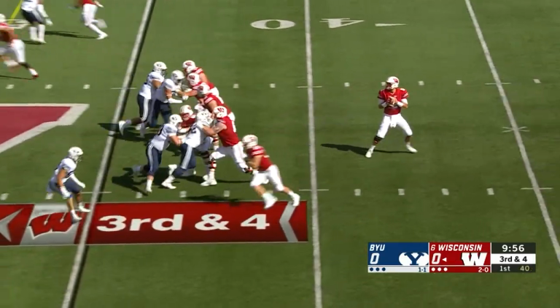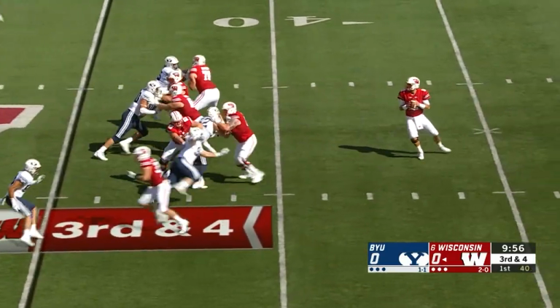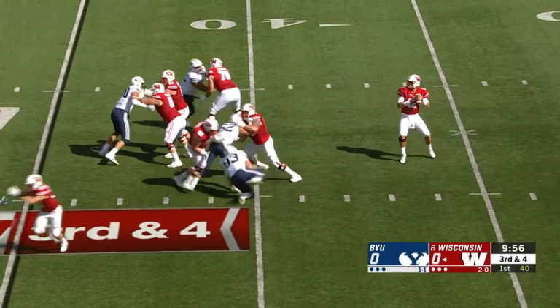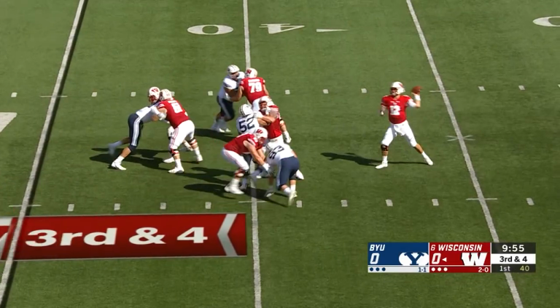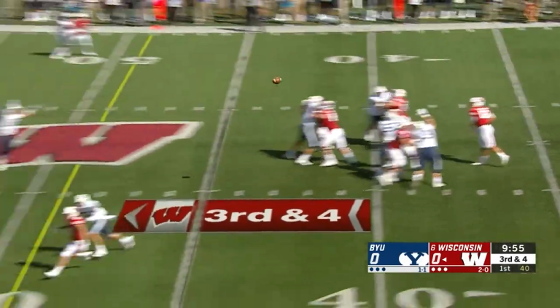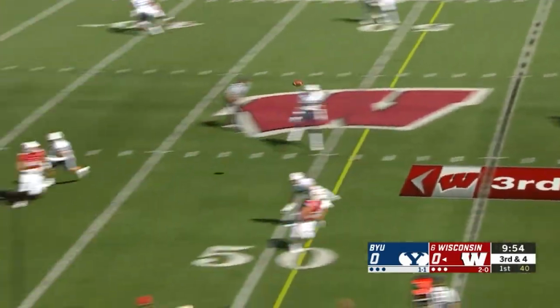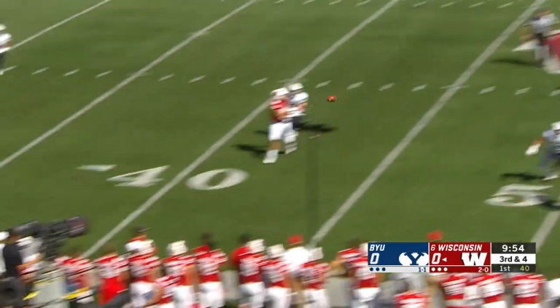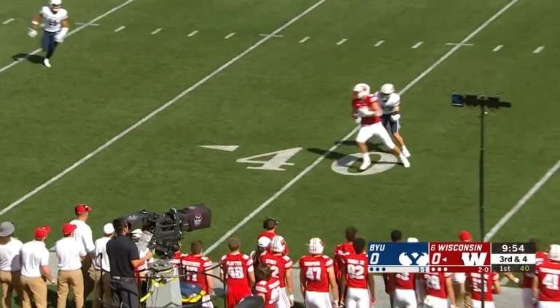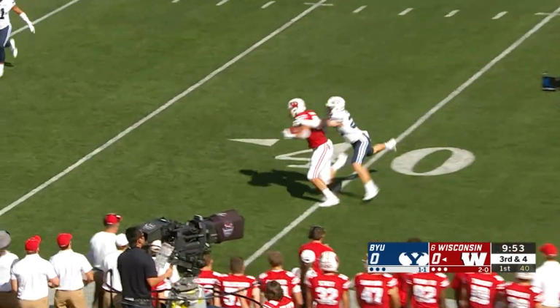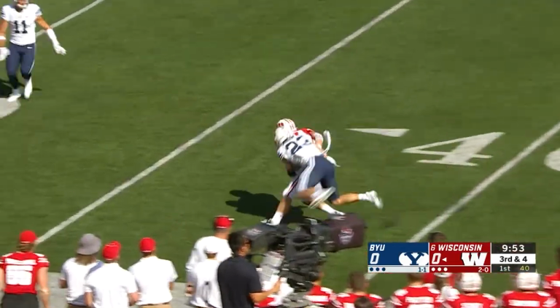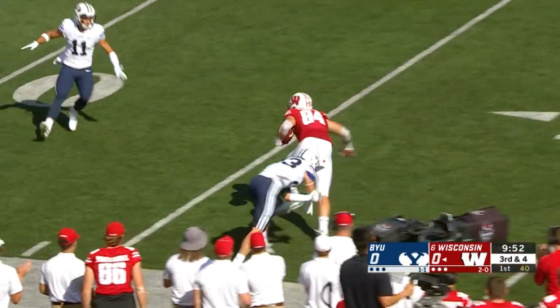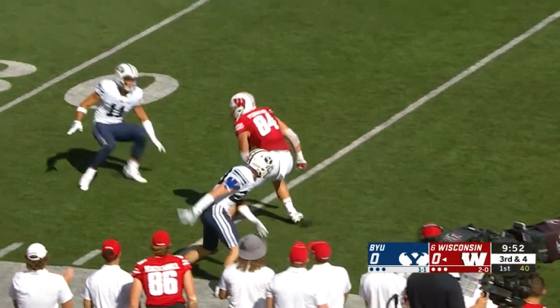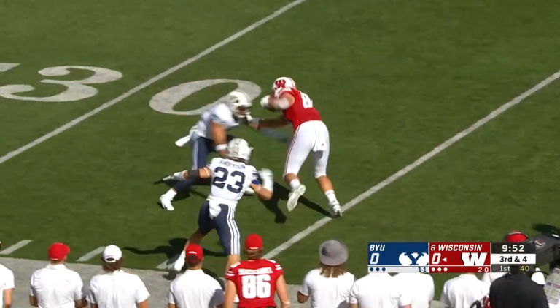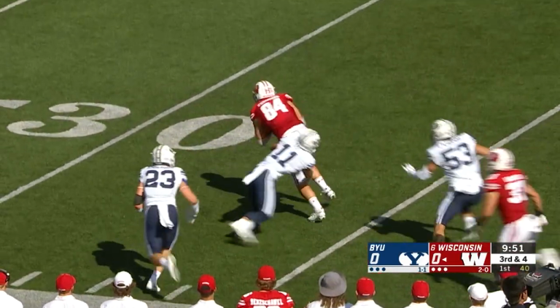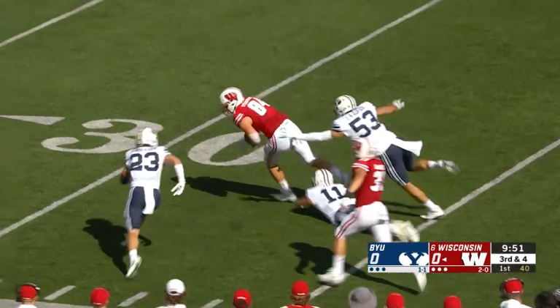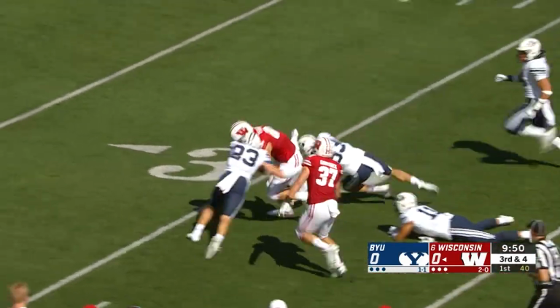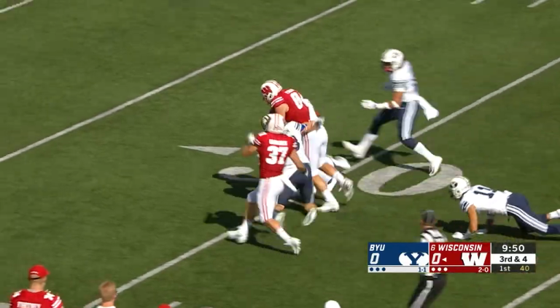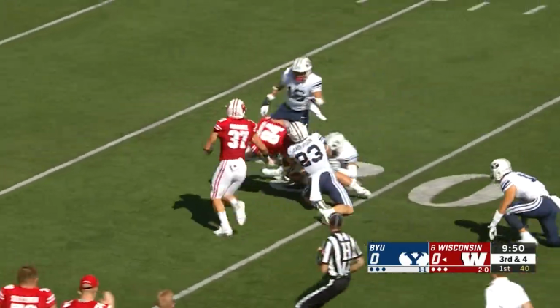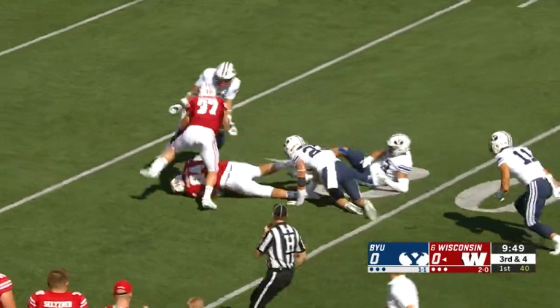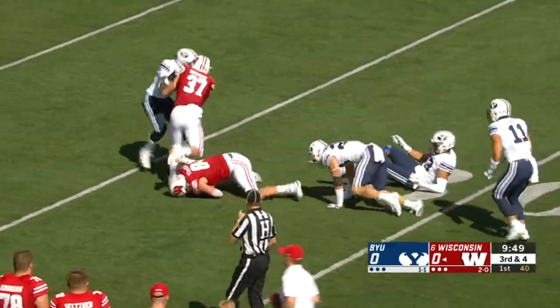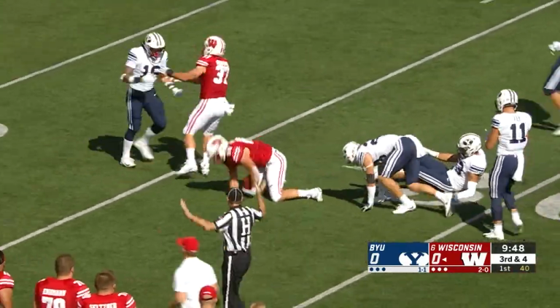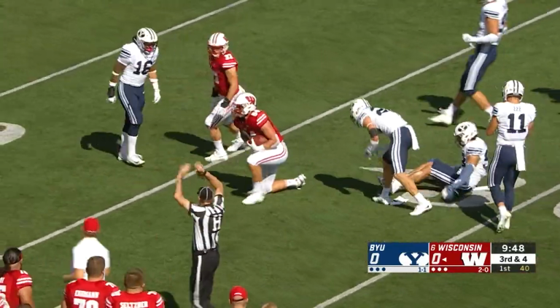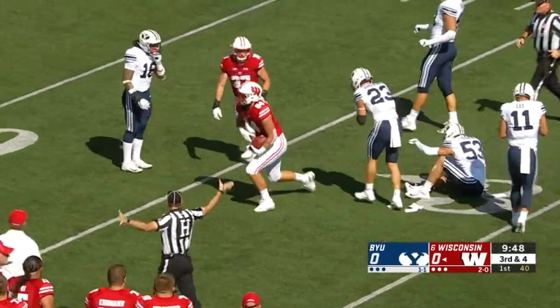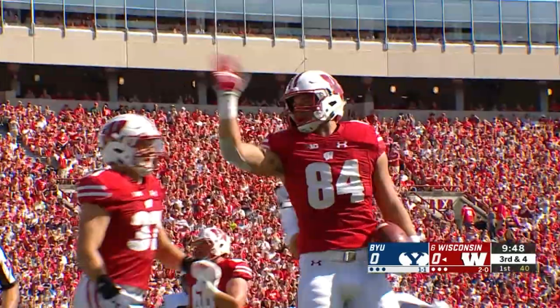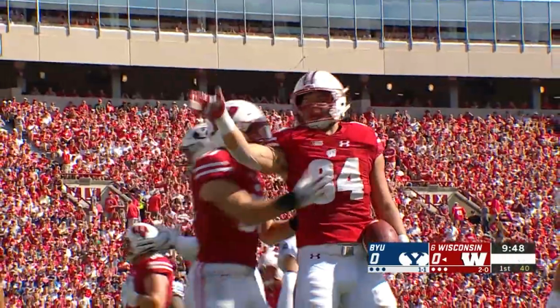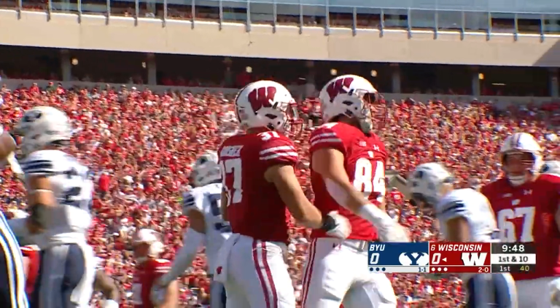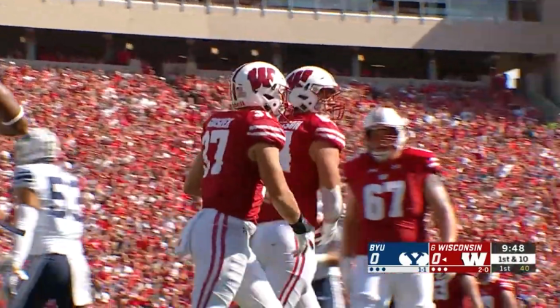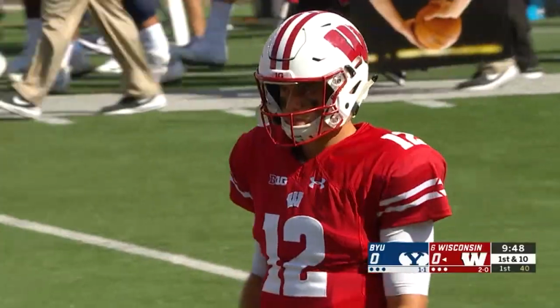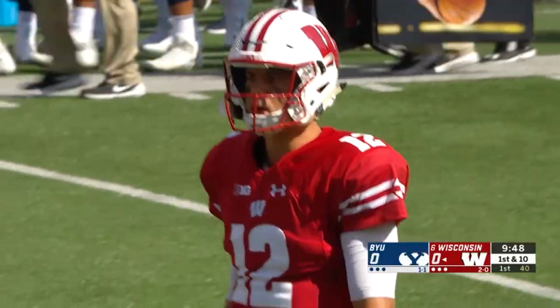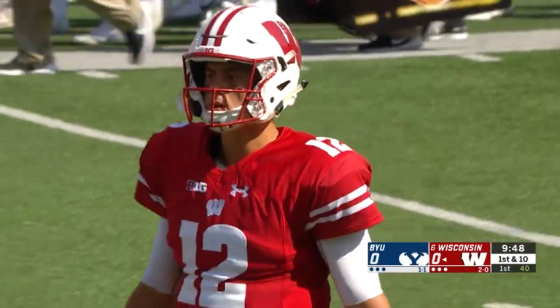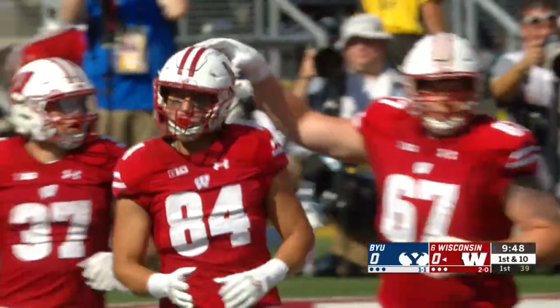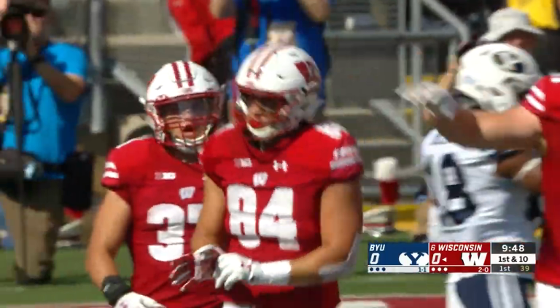A five-step drop for Hornibrook. He fires — a completion near side. Ferguson makes the catch, makes one man miss, two man miss, and drags tacklers three and four inside the 30-yard line to the BYU 28.